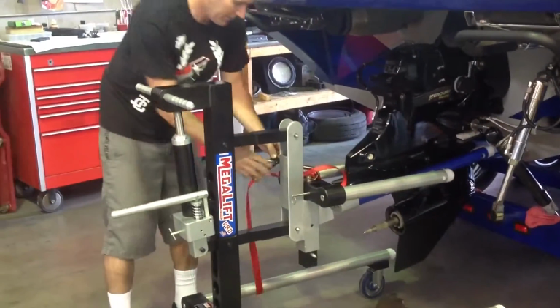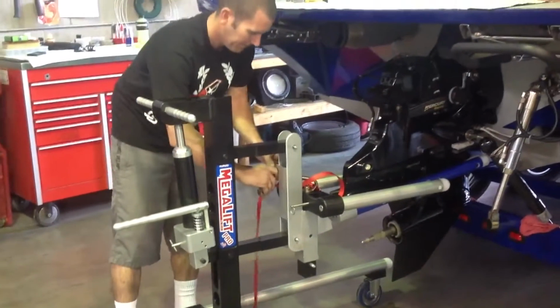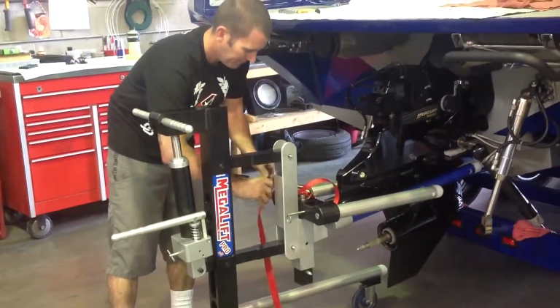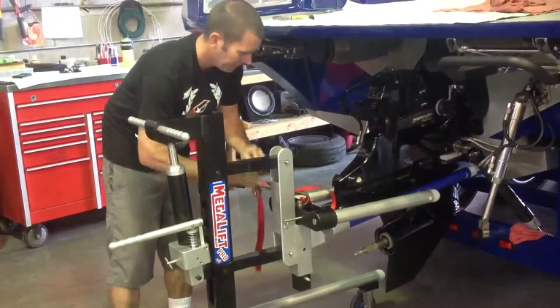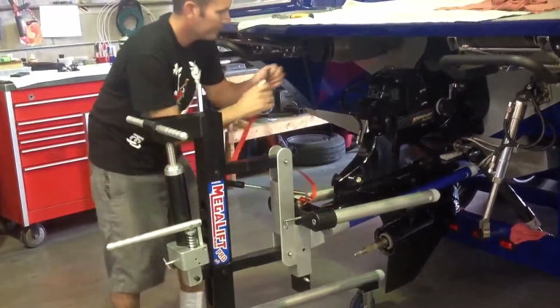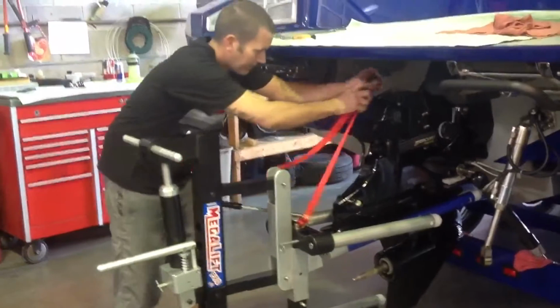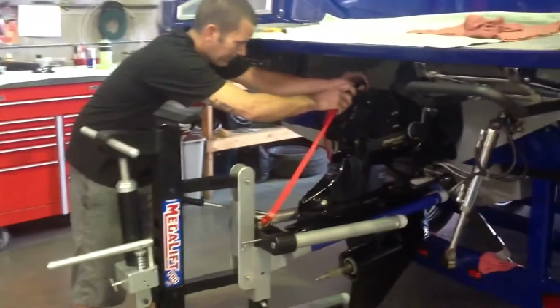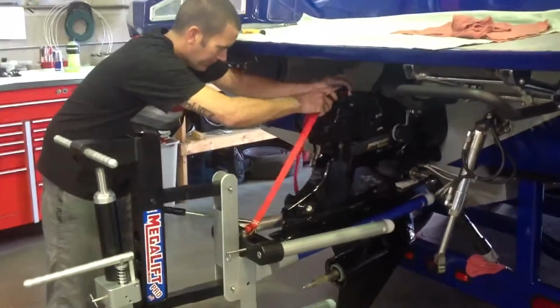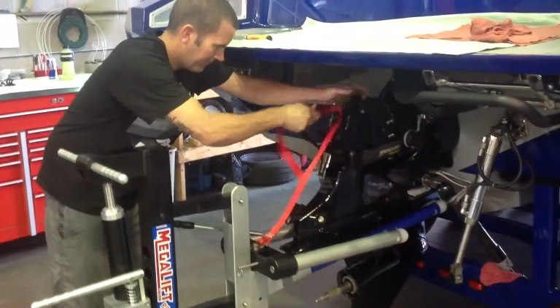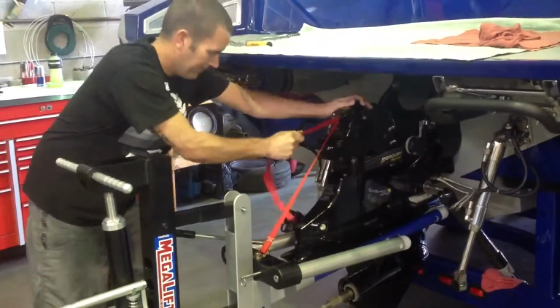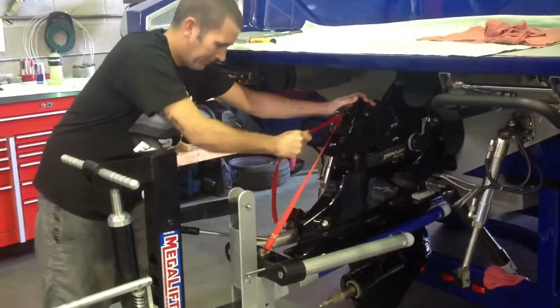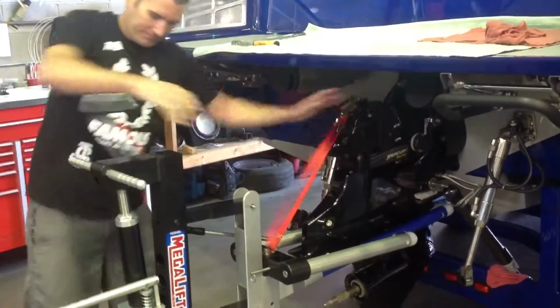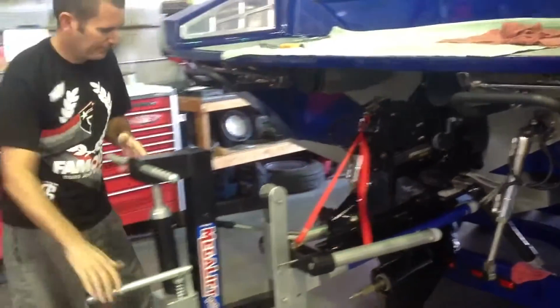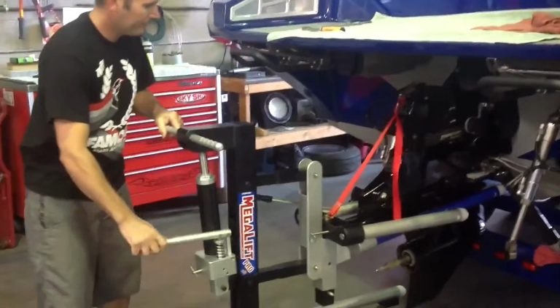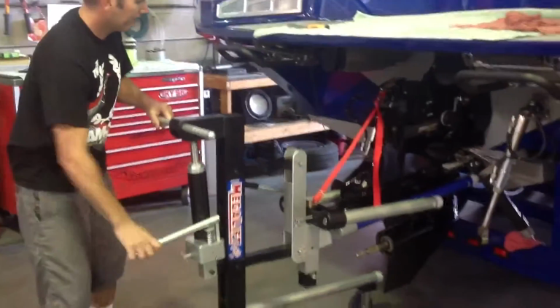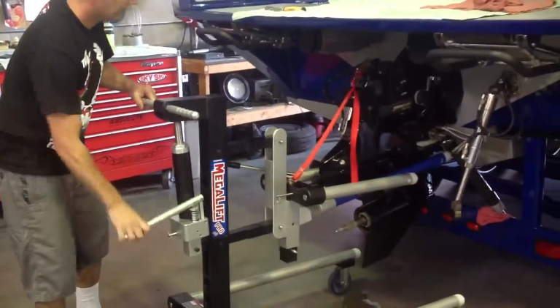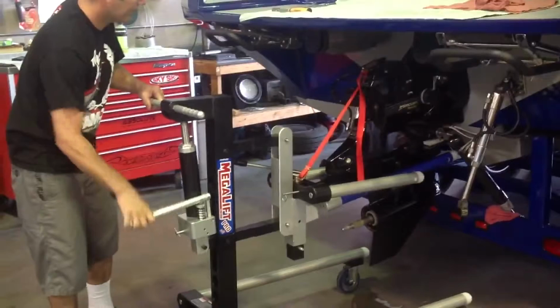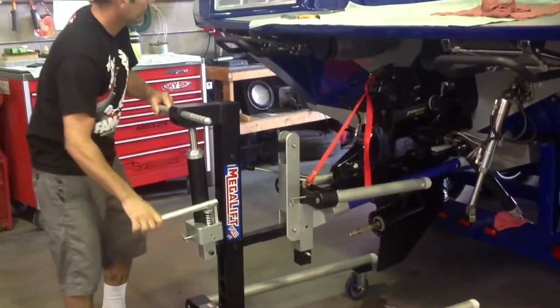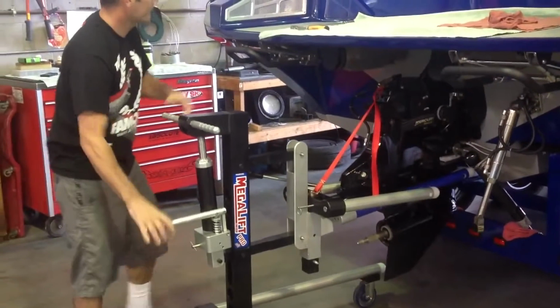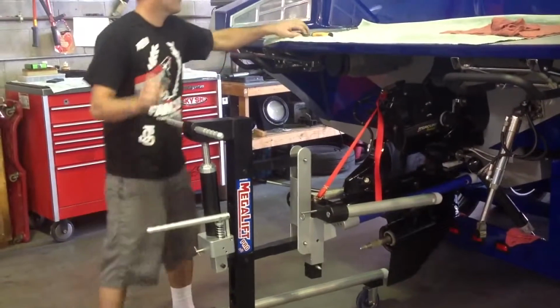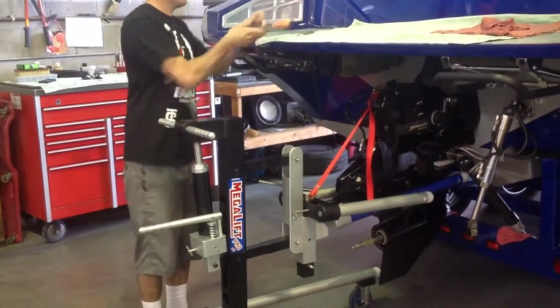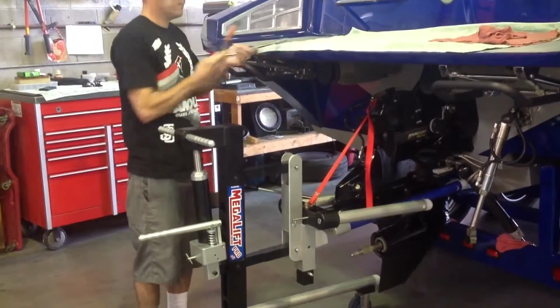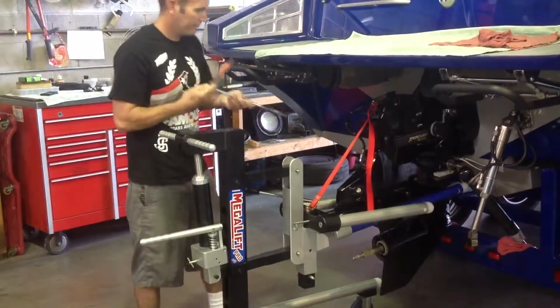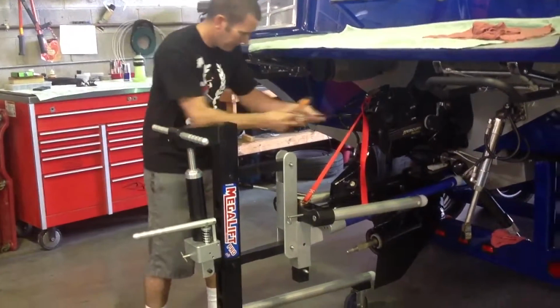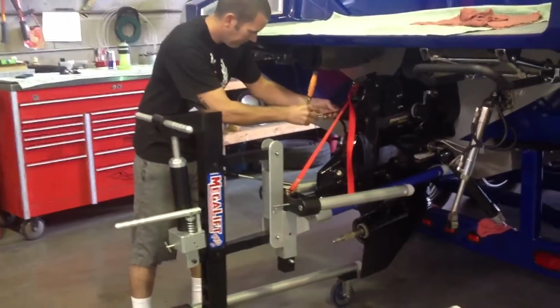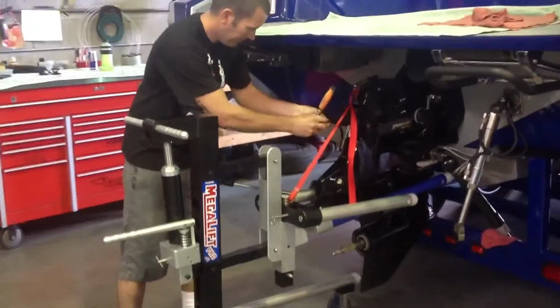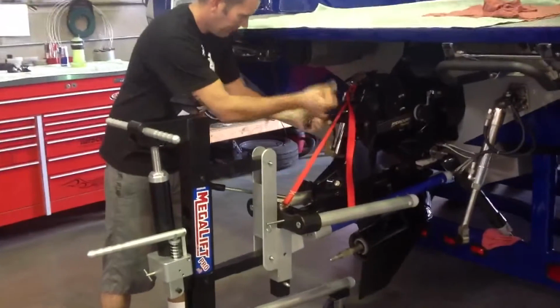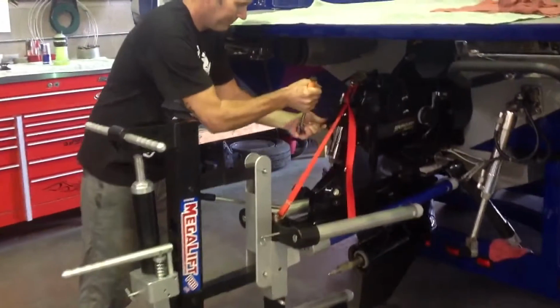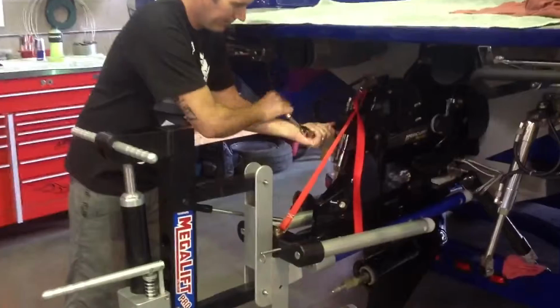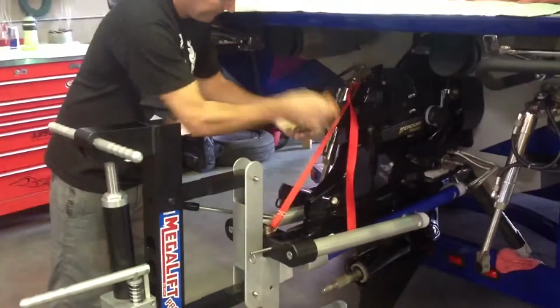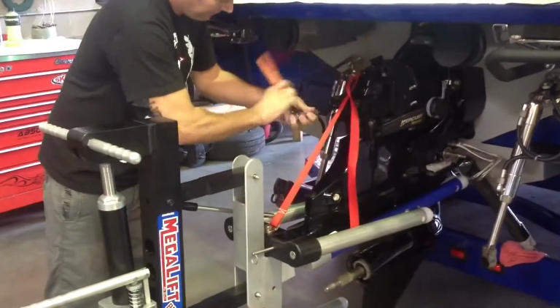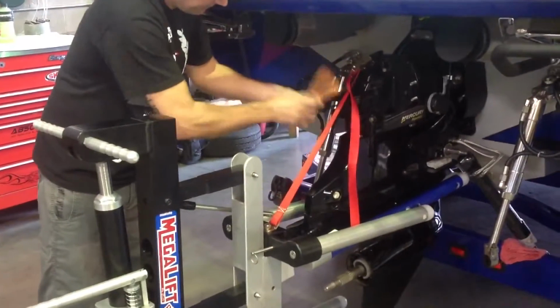Second, you secure it firmly to the drive using the safety strap that's provided. You hook it to the top cap, you pull the strap nice and tight, and now you're ready to go. Then you take your tools and go ahead and unbolt the drive.